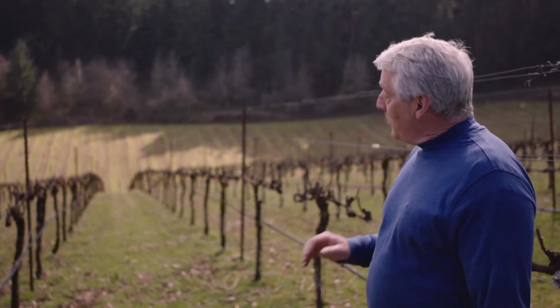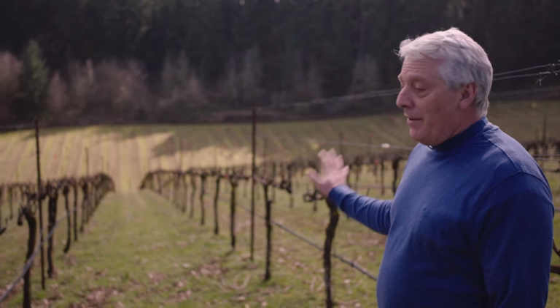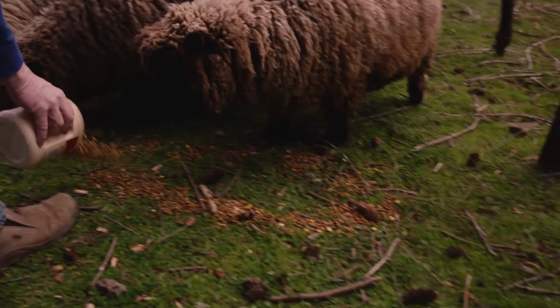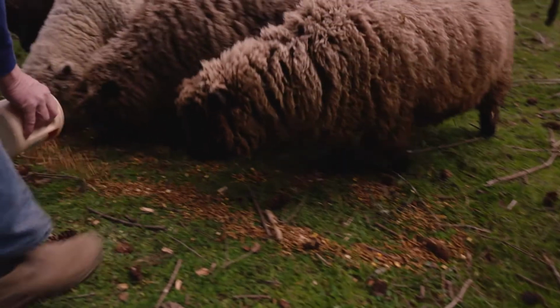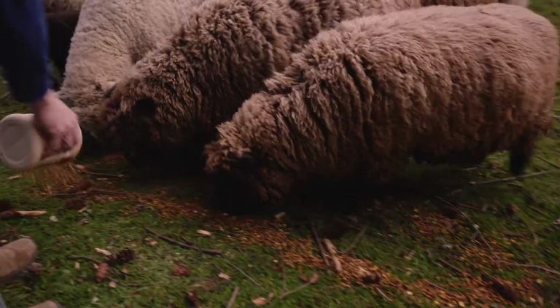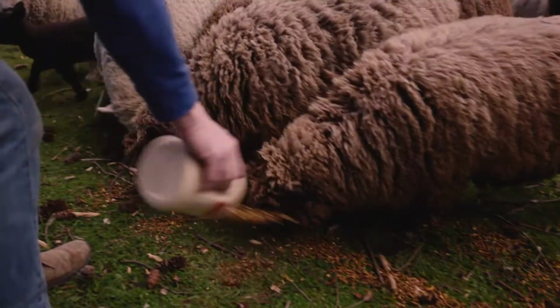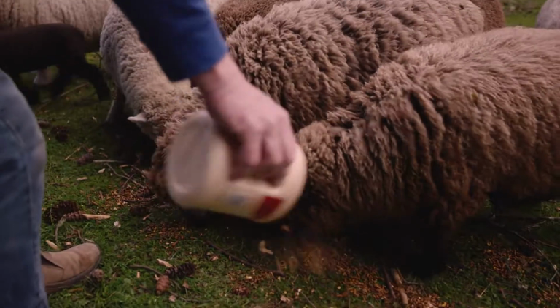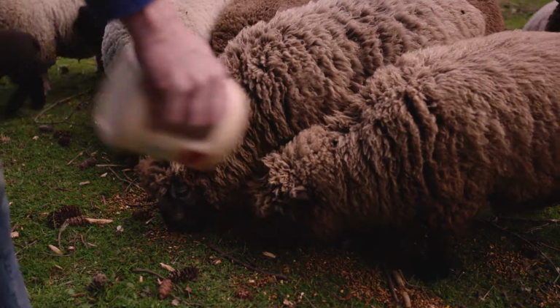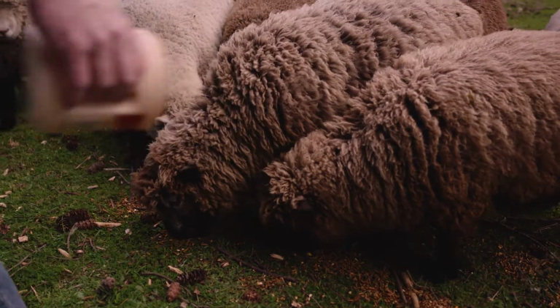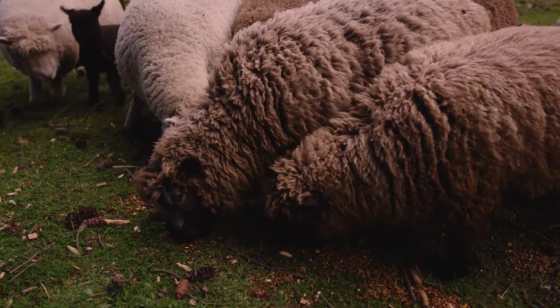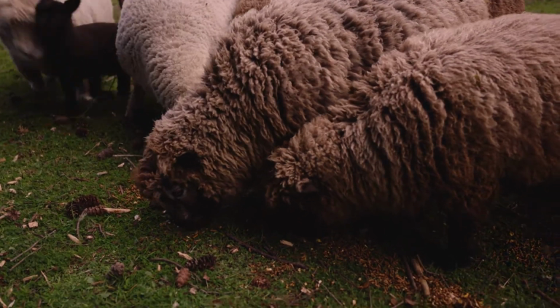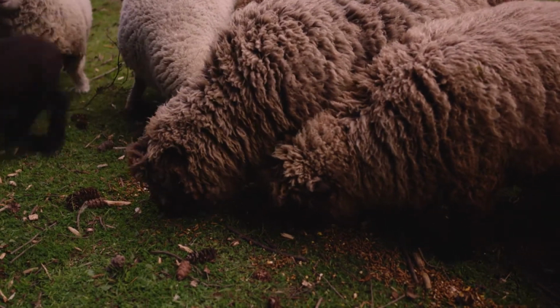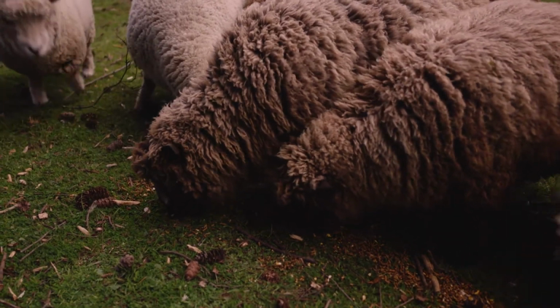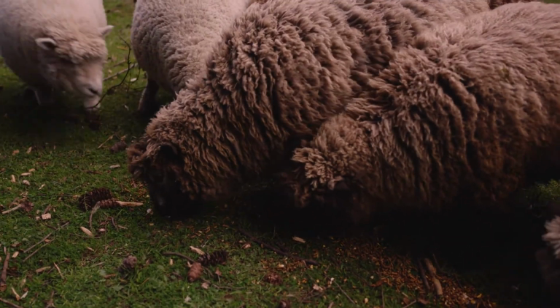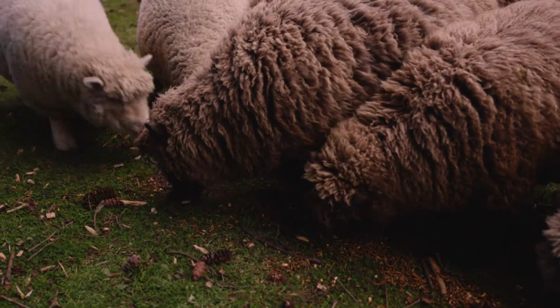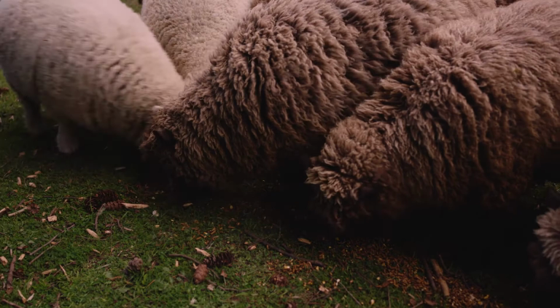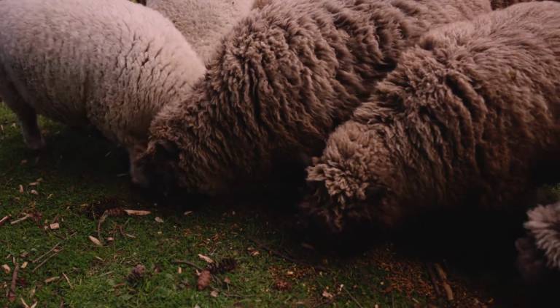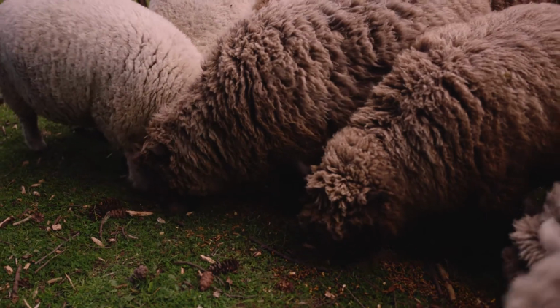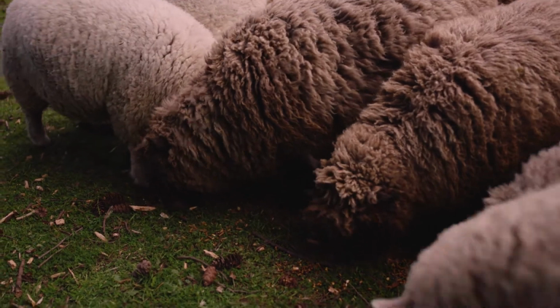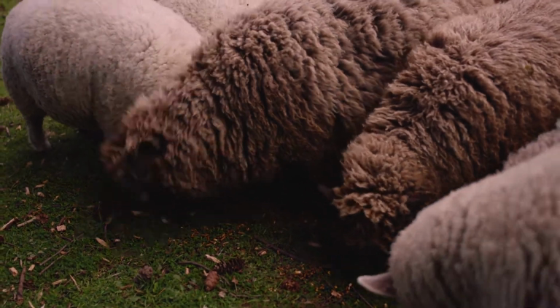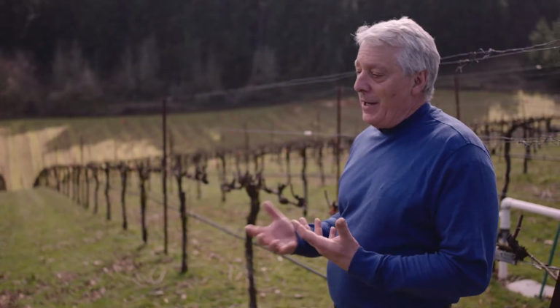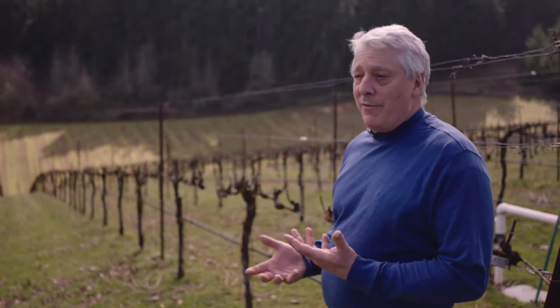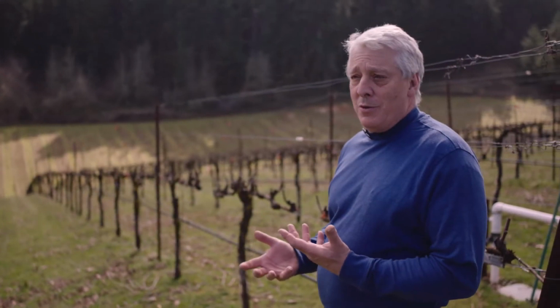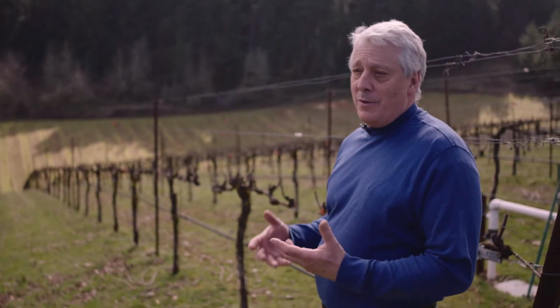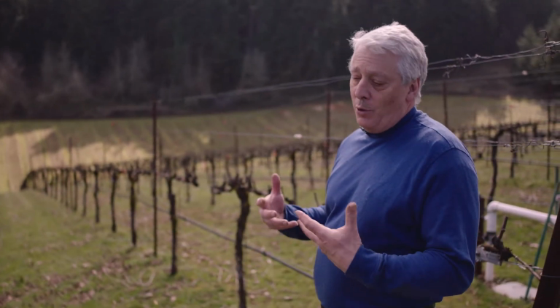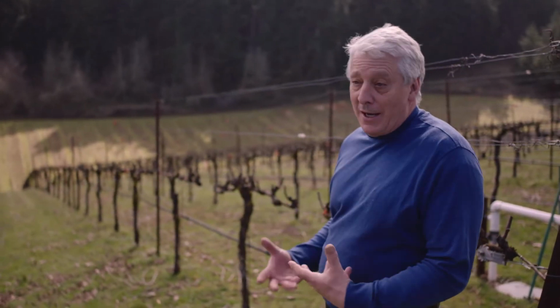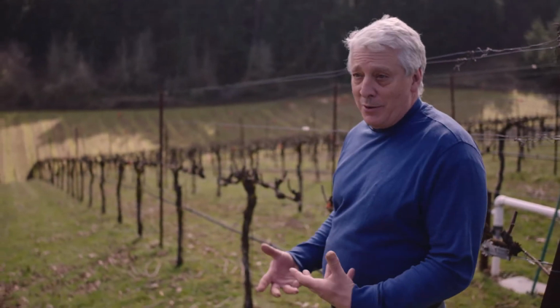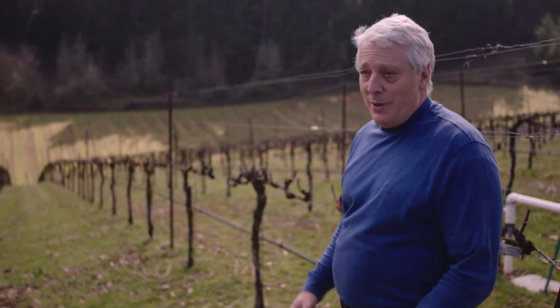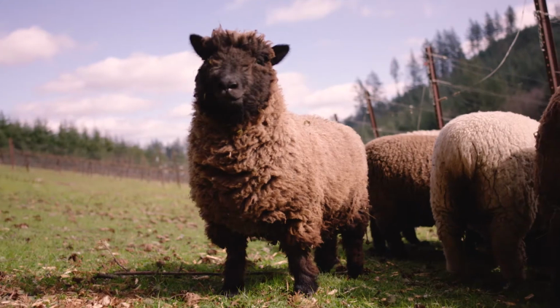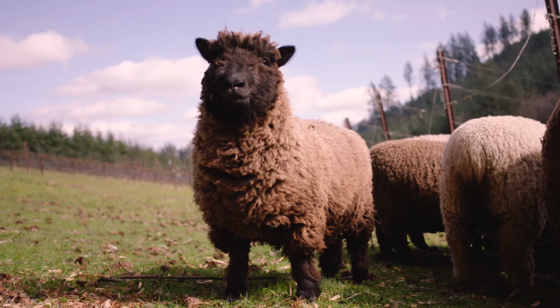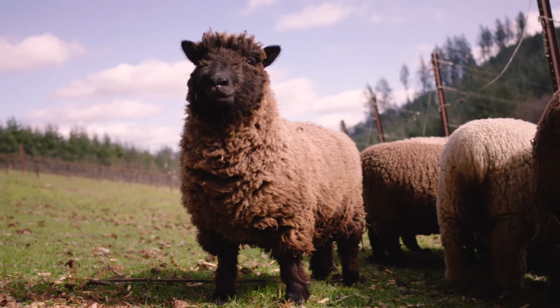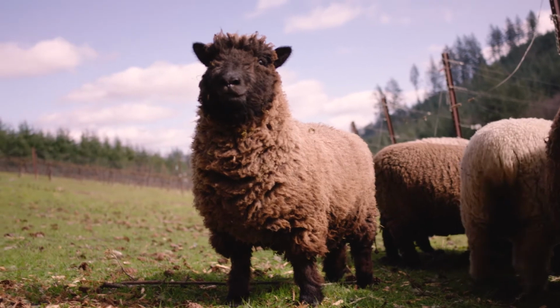So we don't have to mow, and what that does is cut down on soil compaction because you're not running a tractor over the ground. So there's an economic value to it, there's an organic value to it, and there's kind of a fun value to it.